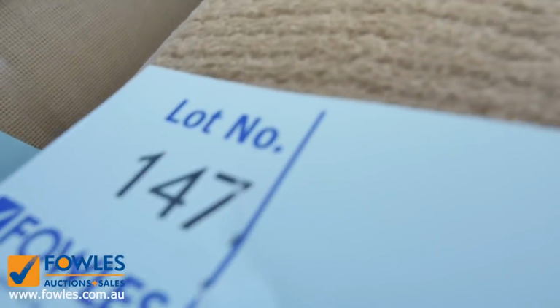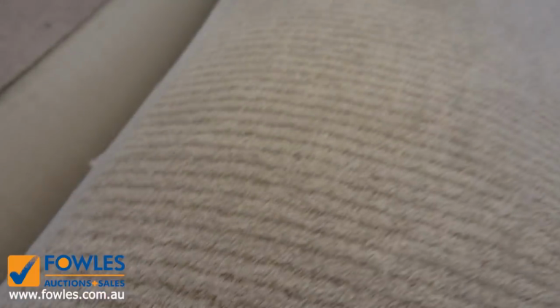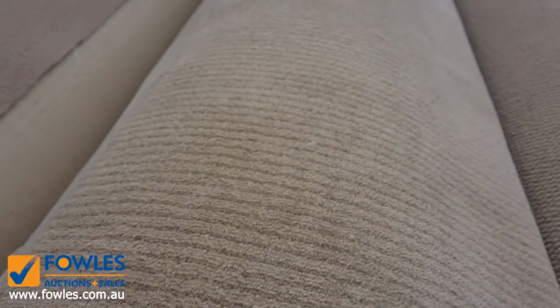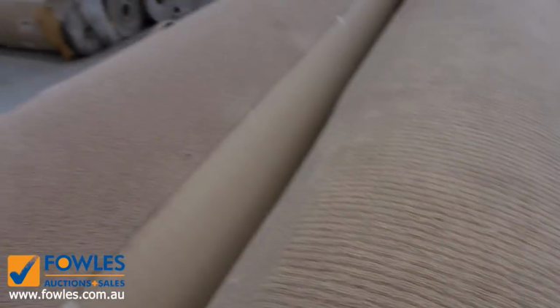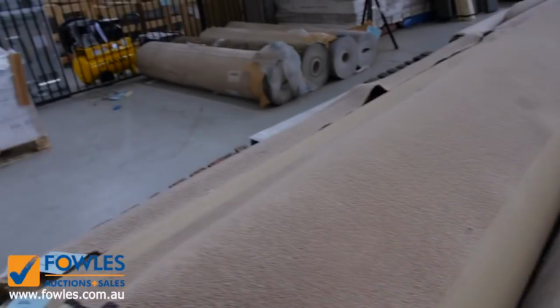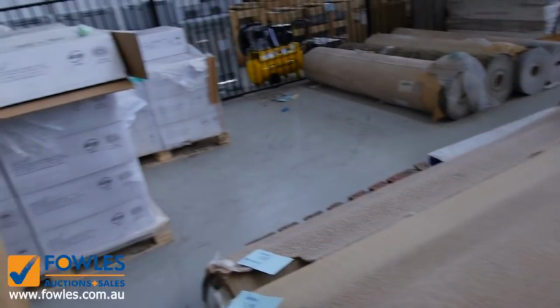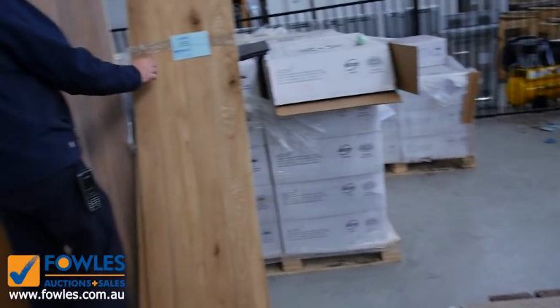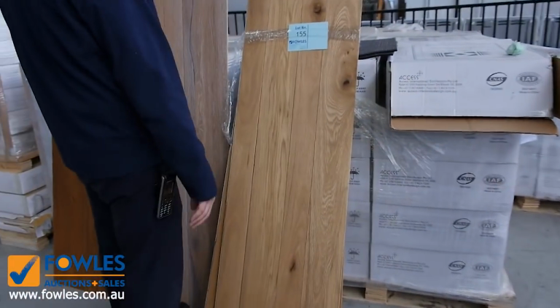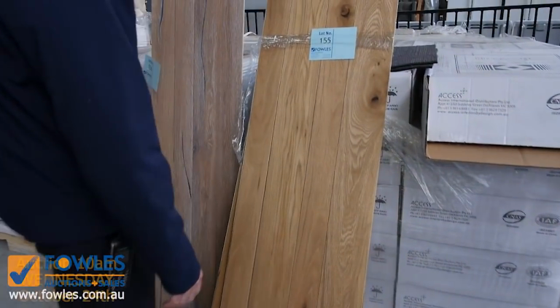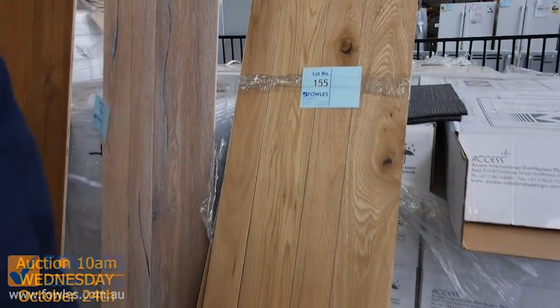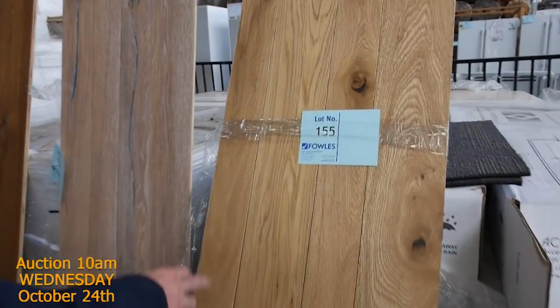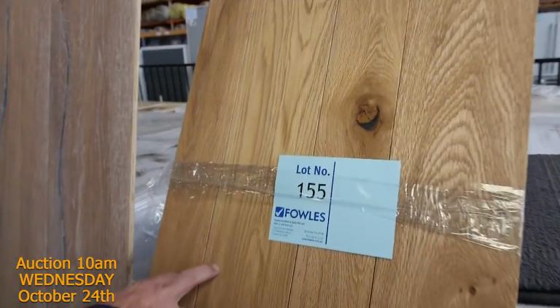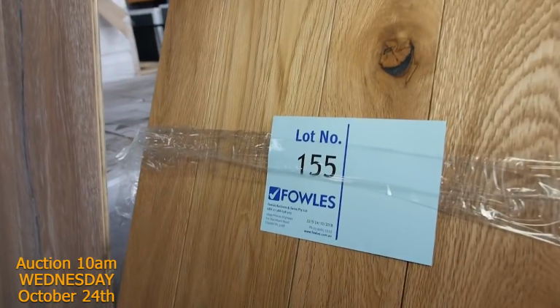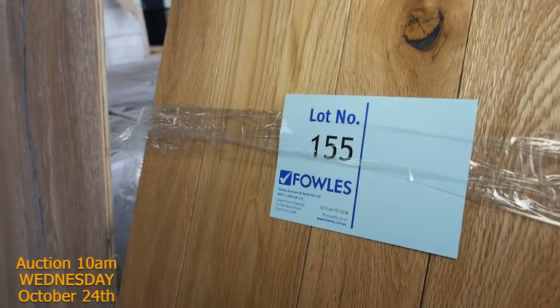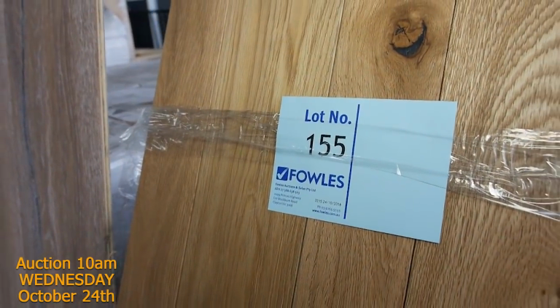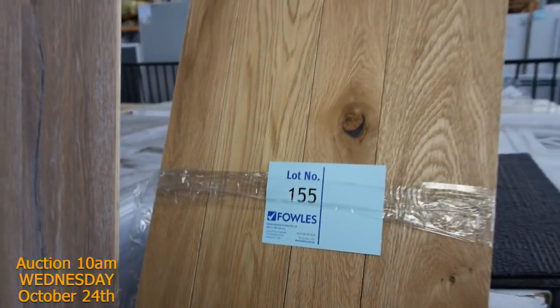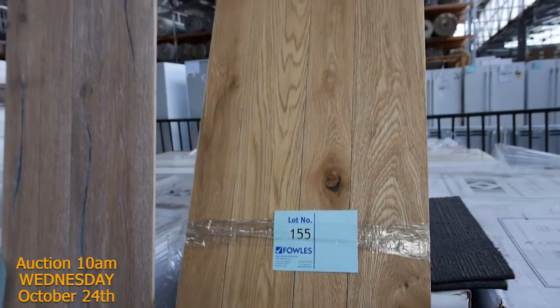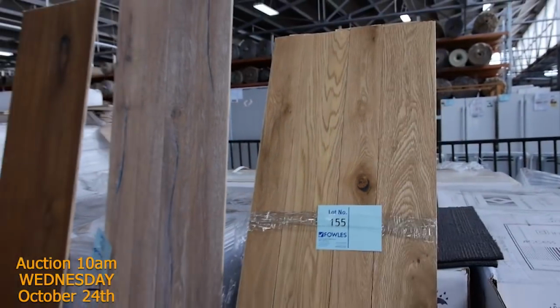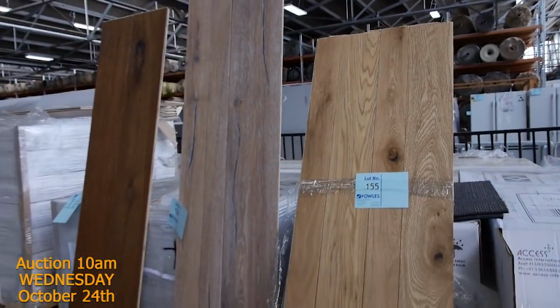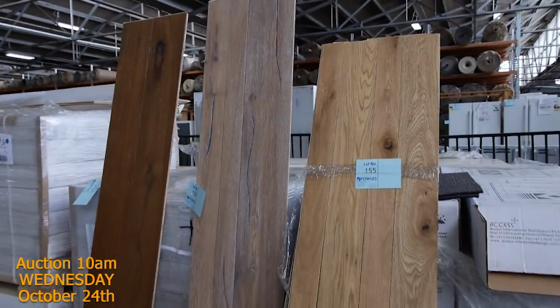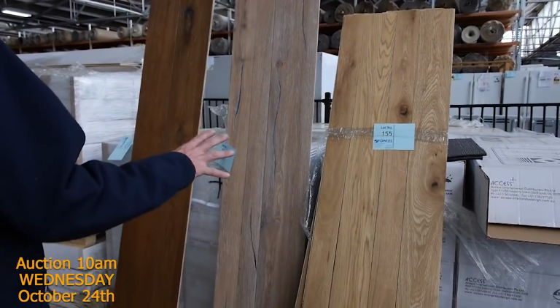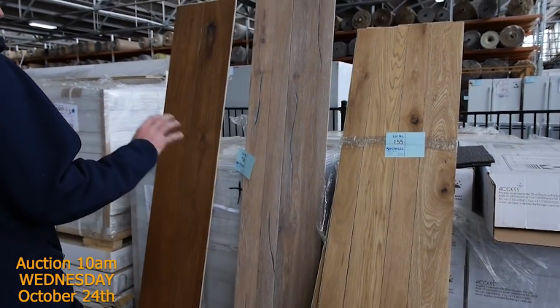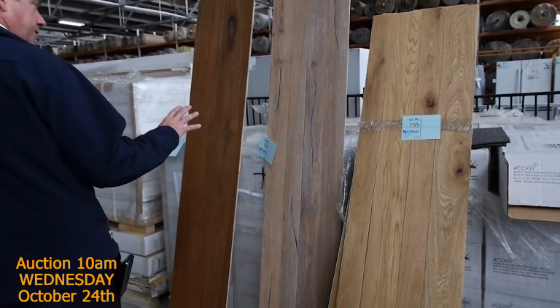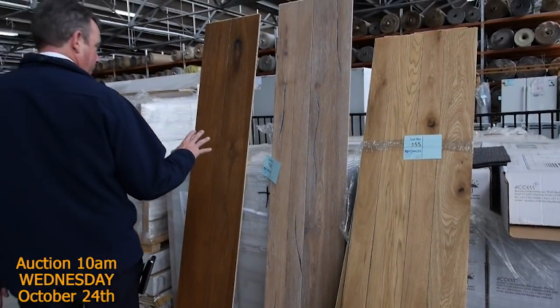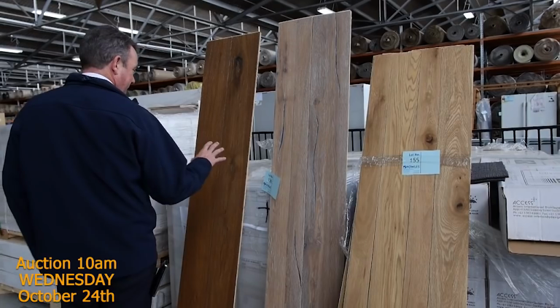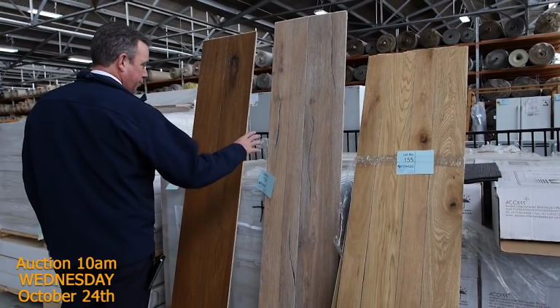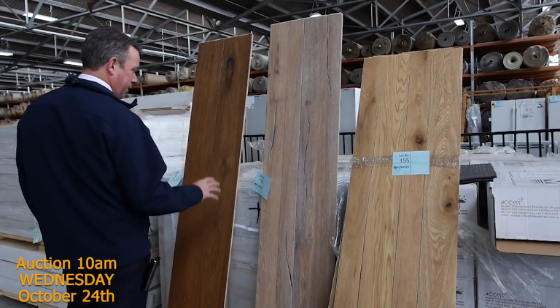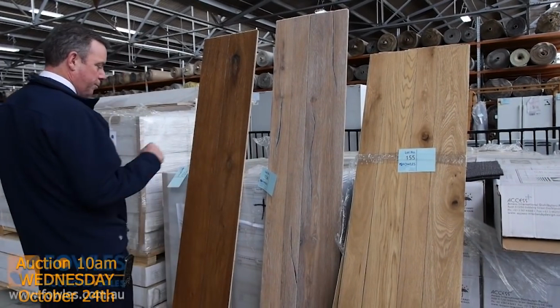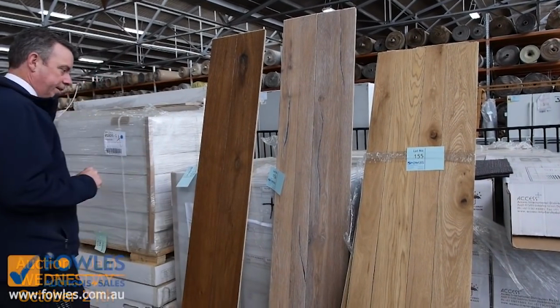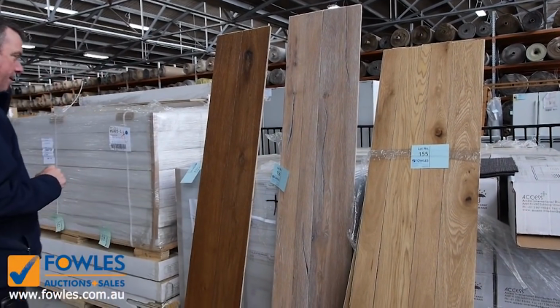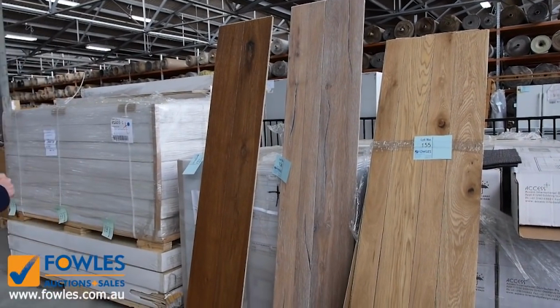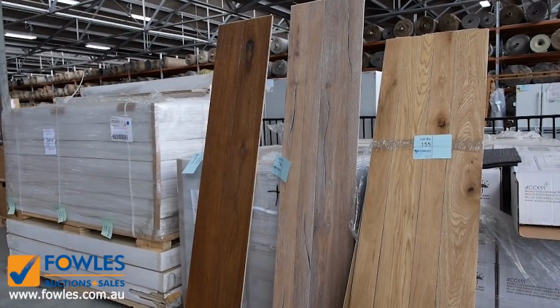We've also got engineered oak flooring getting through. We don't have a lot left but we're getting $40 a square metre for that — and that's awesome buying because it normally retails around $90 to $100 a square metre.